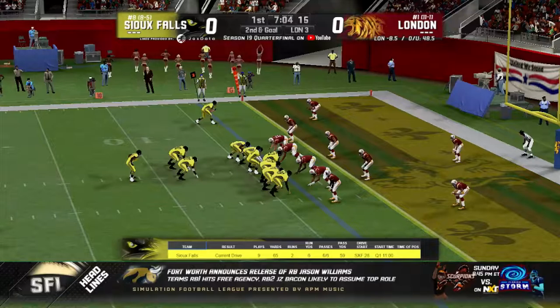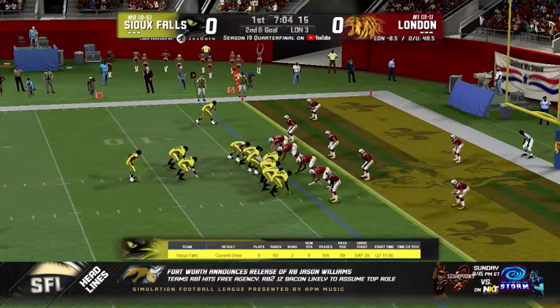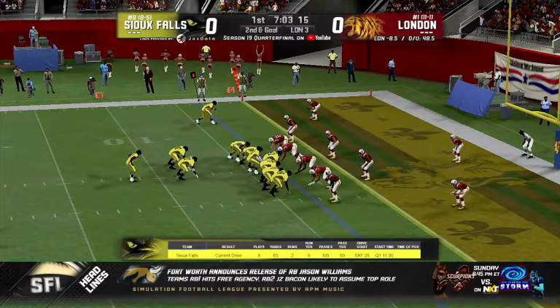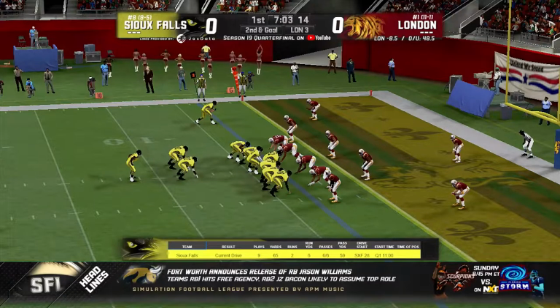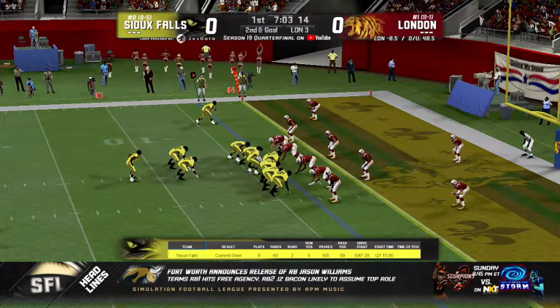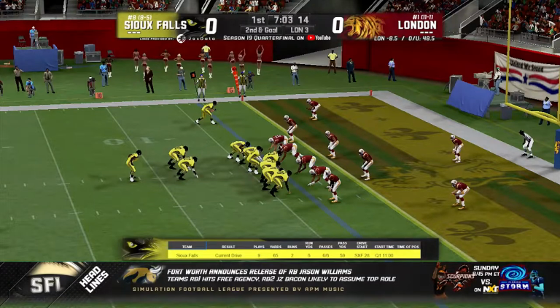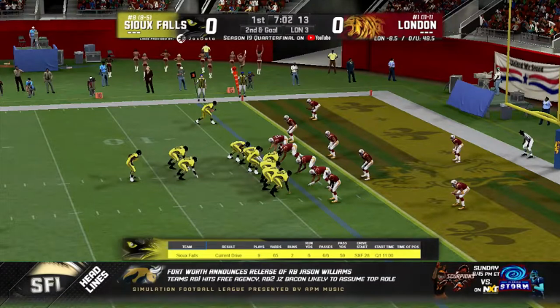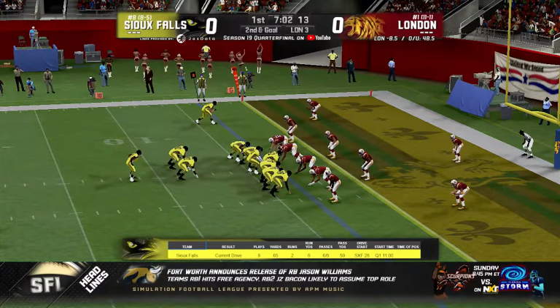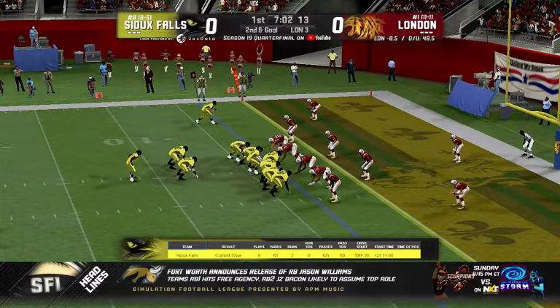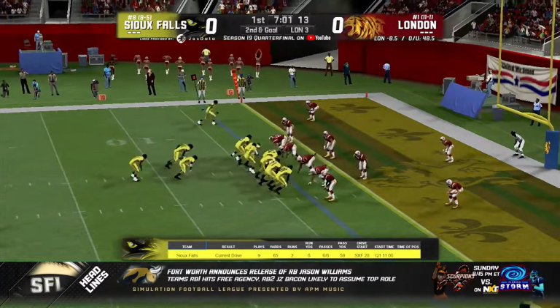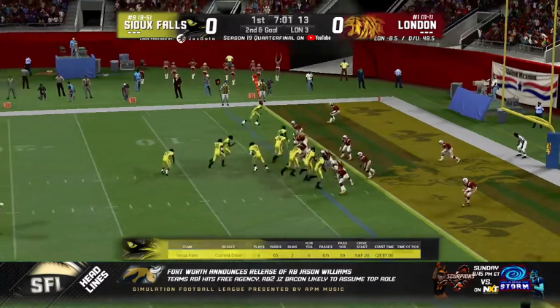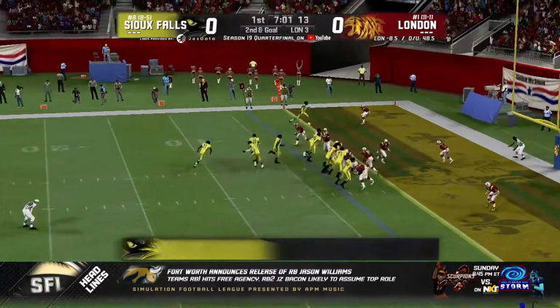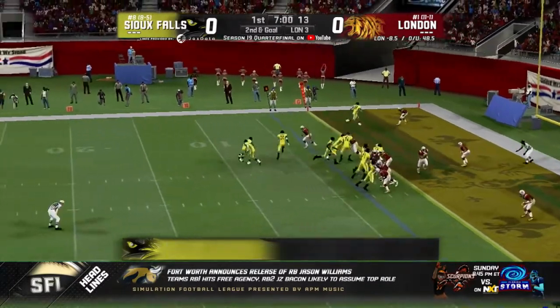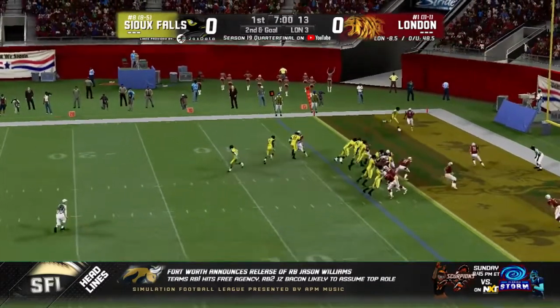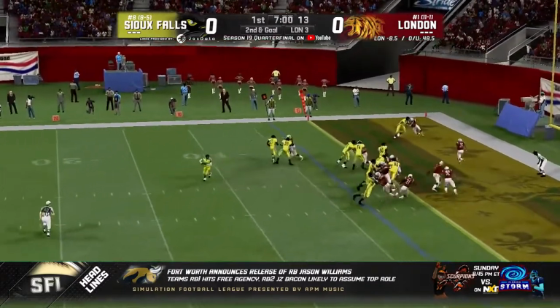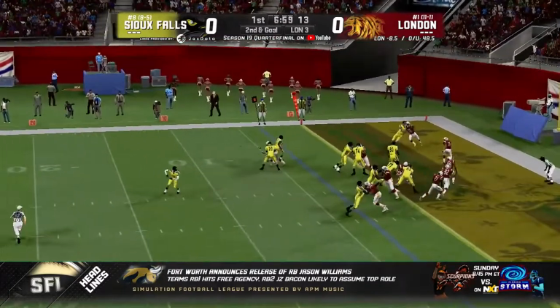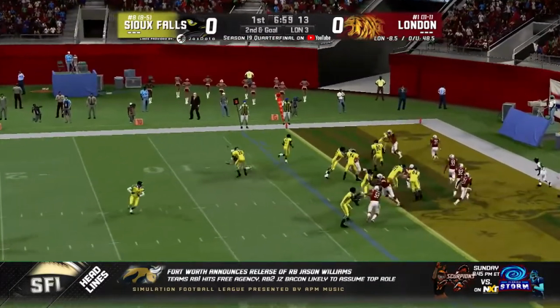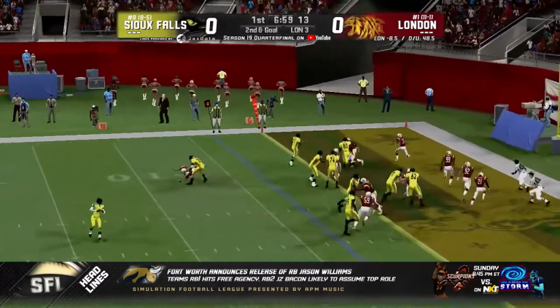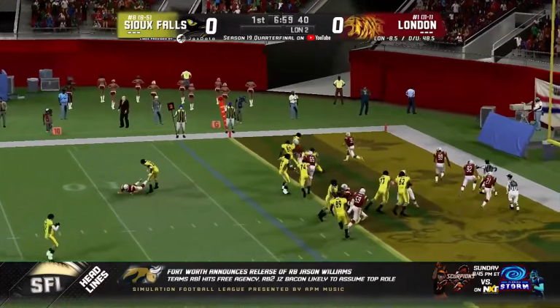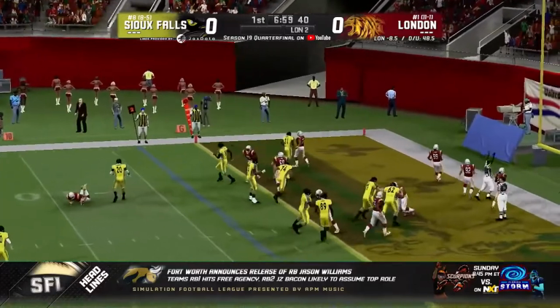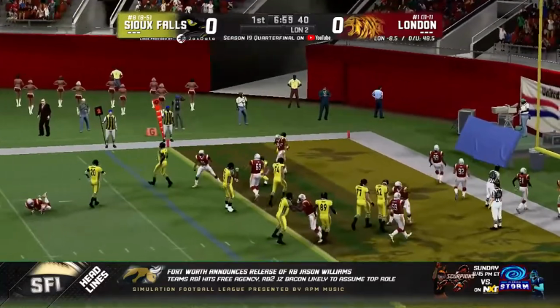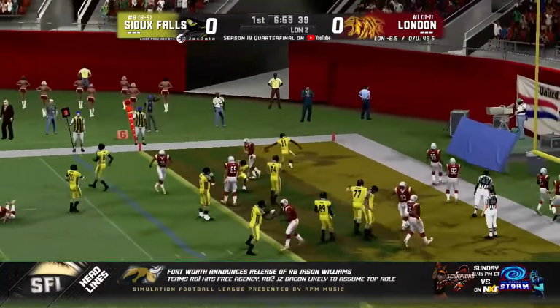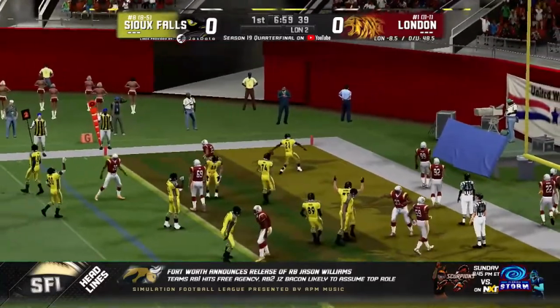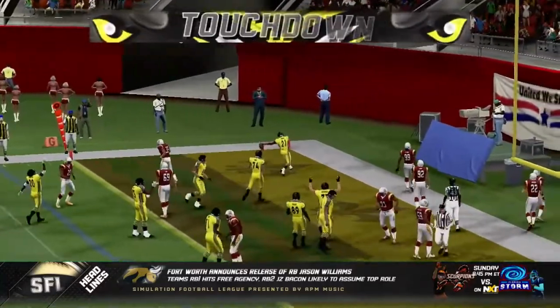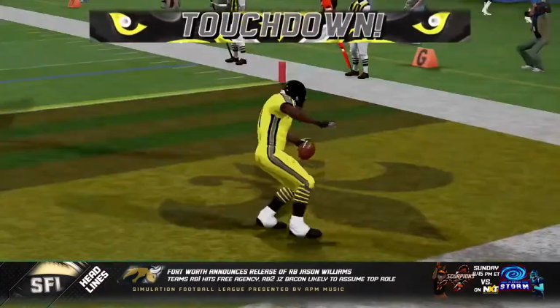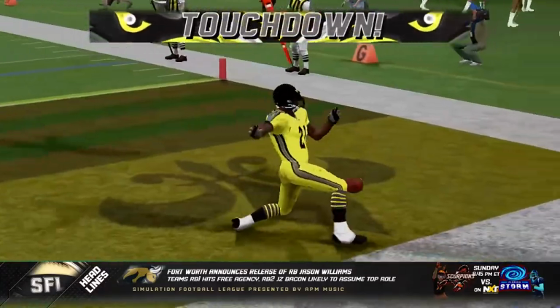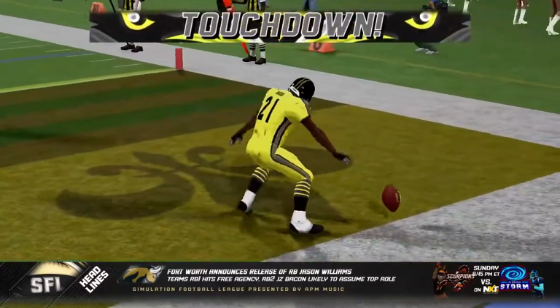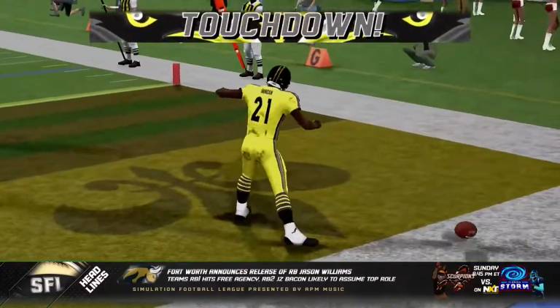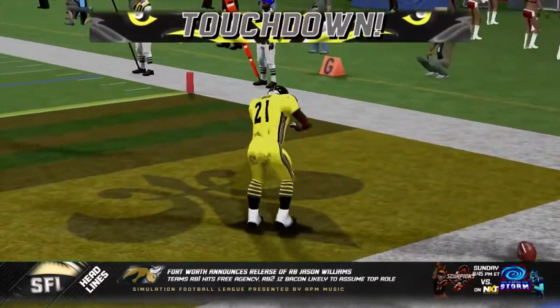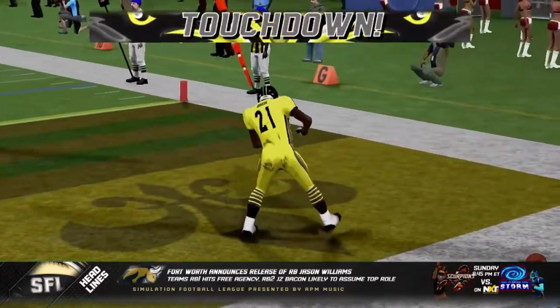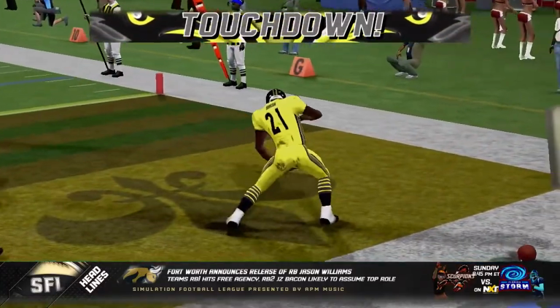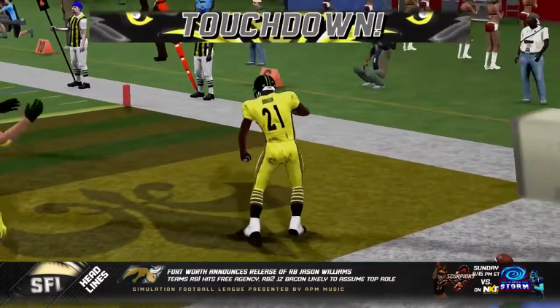One receiver split out, four down linemen for London — they're in a 4-4 again. Give to Duncan, left side. Duncan walks the dog — Sioux Falls strikes first! Sparrows up 6-0.